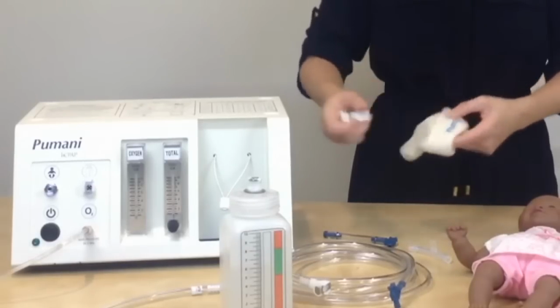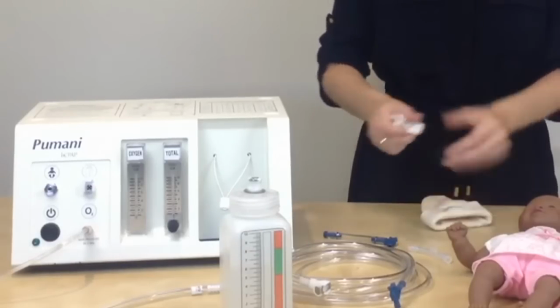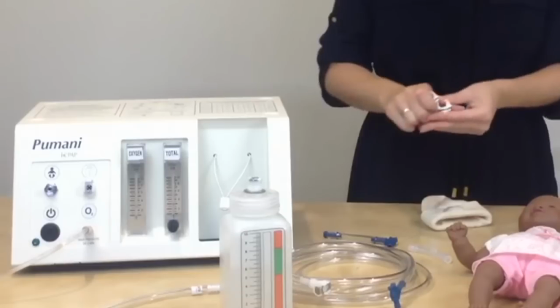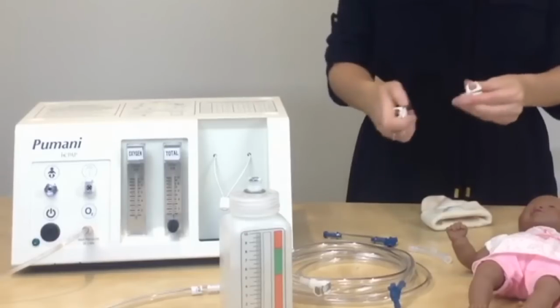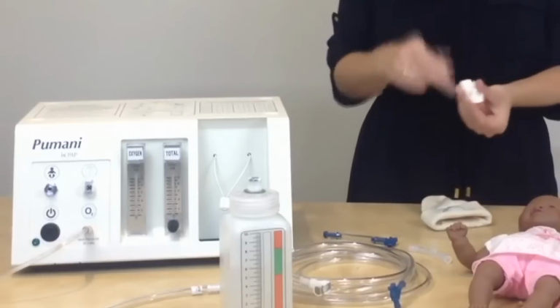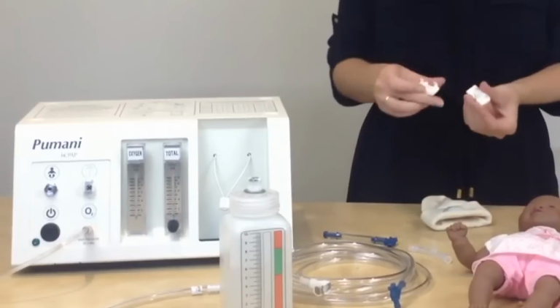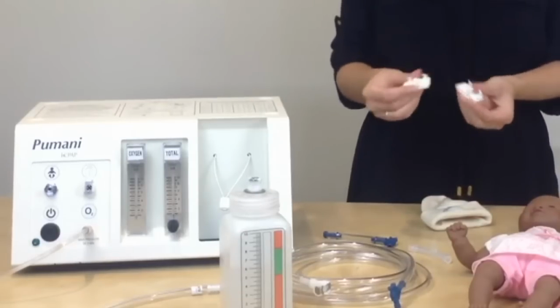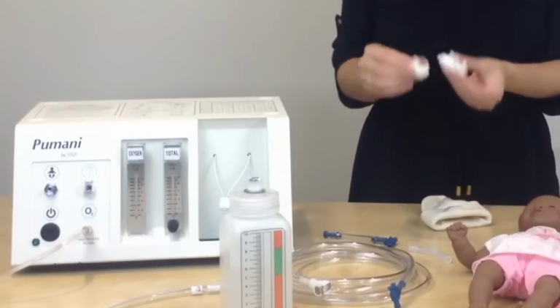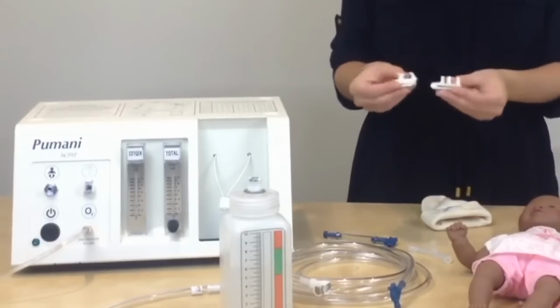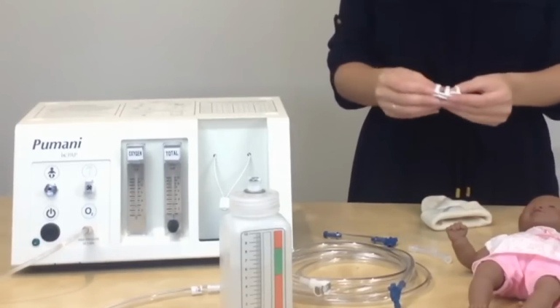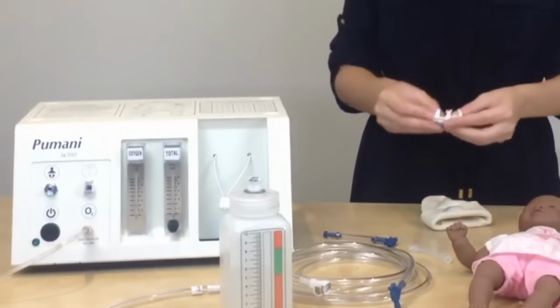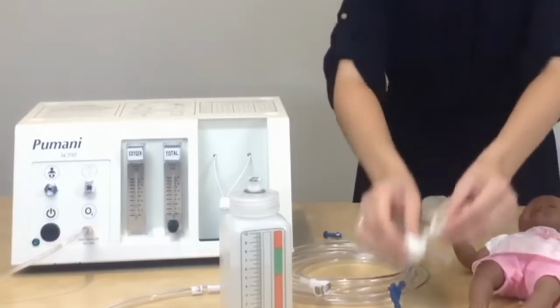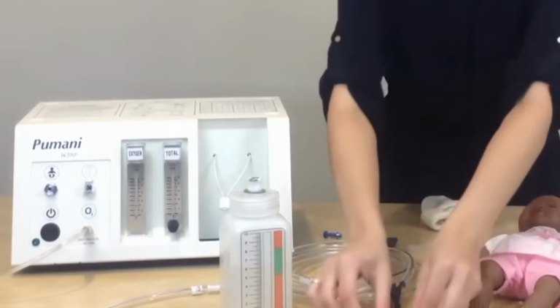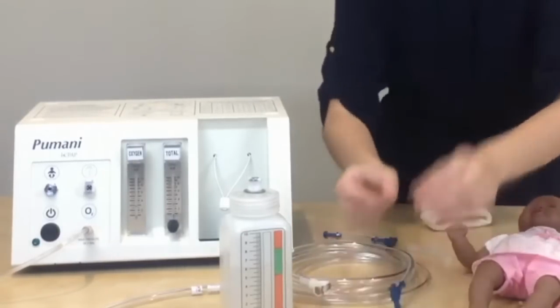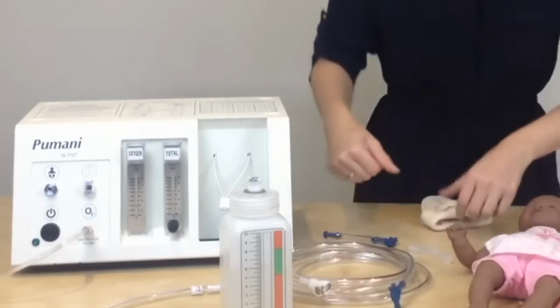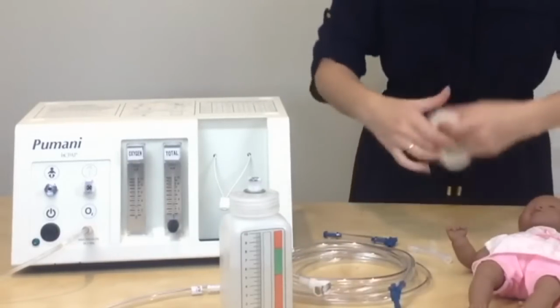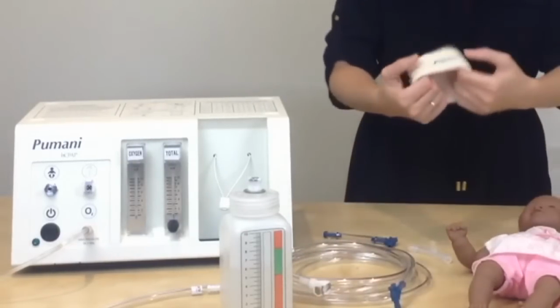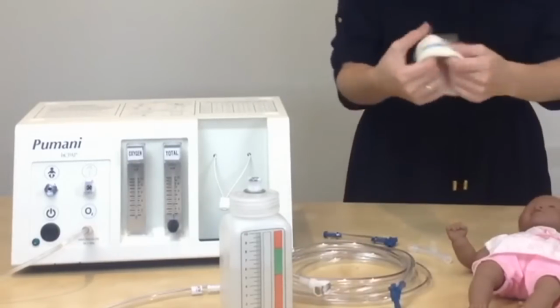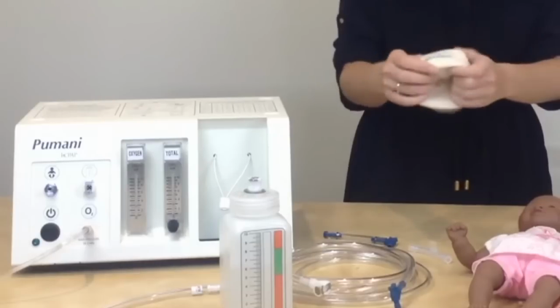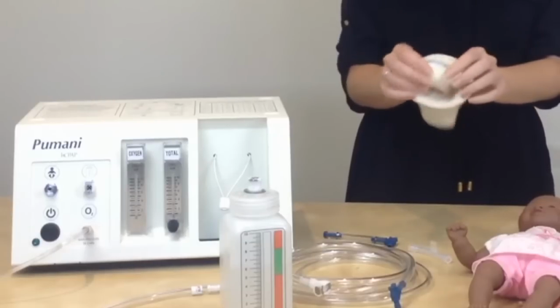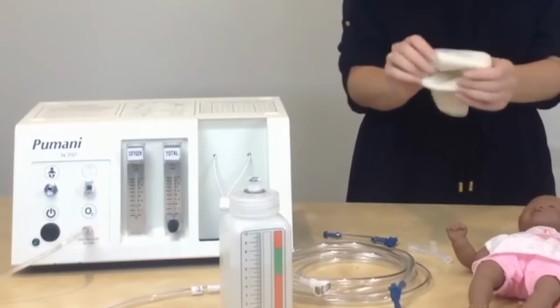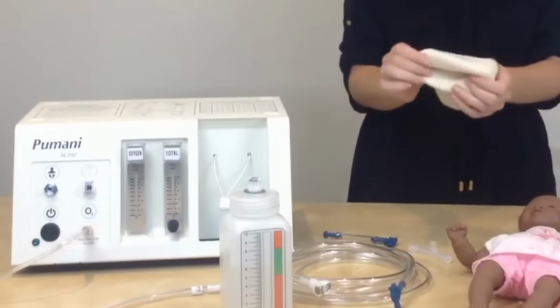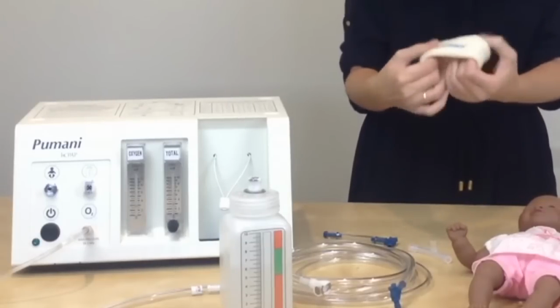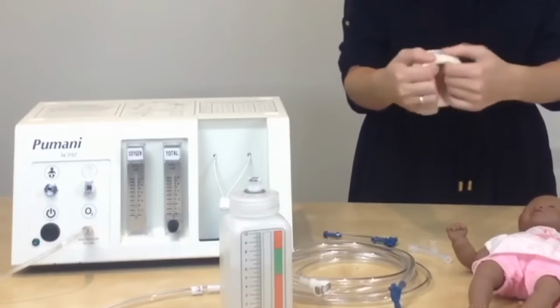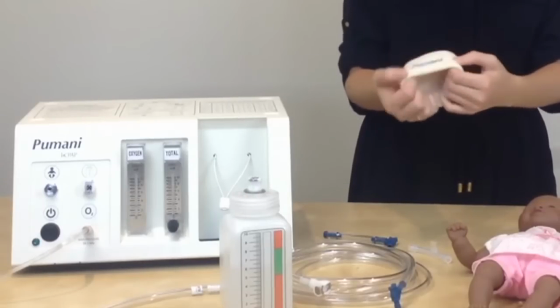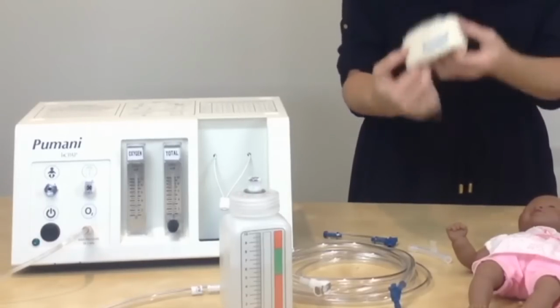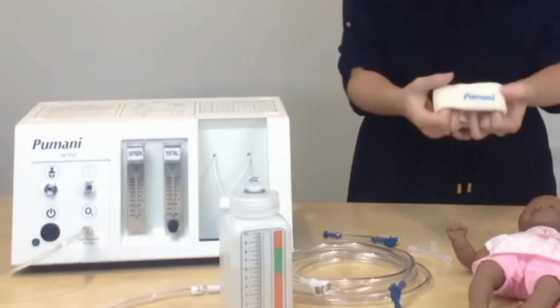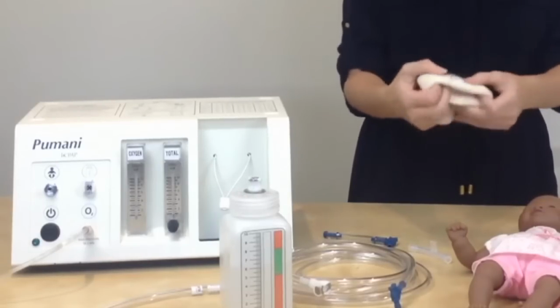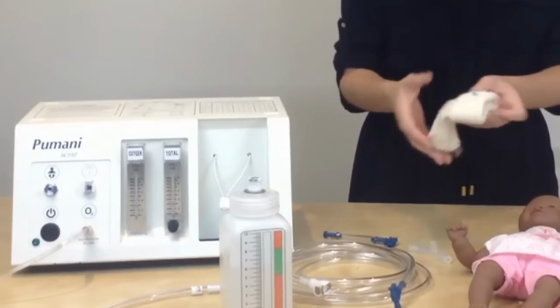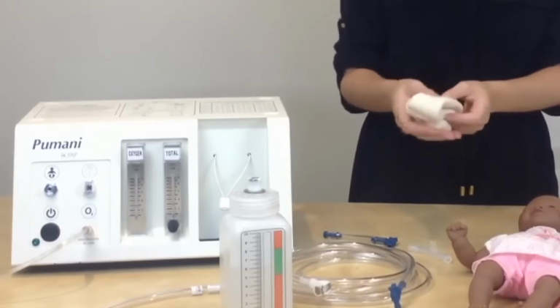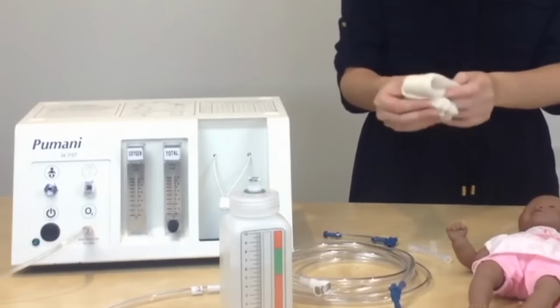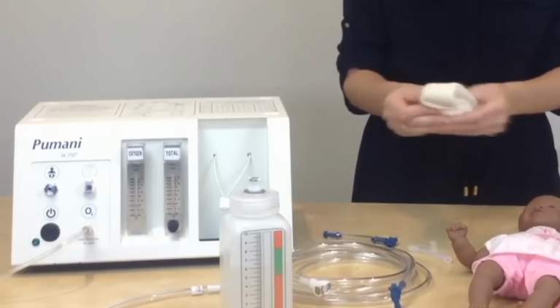The hat clips are designed to be reused, and you can clean and reuse them. The hats typically stretch out when they're on a baby, so you will need to throw out the hat and start with a new hat for each patient.